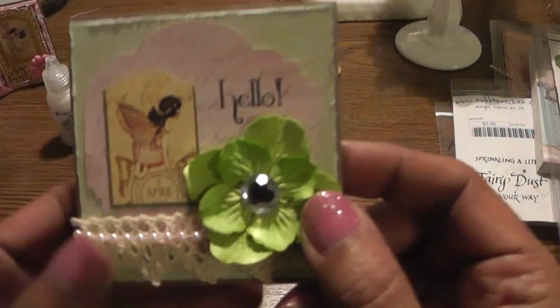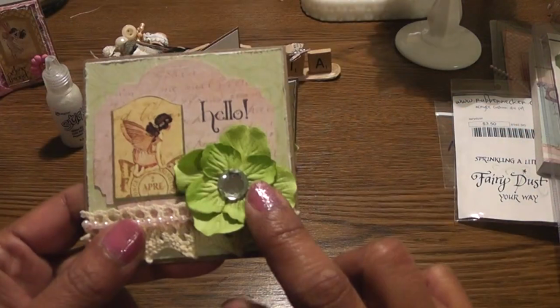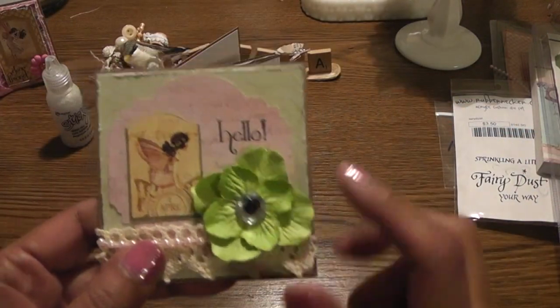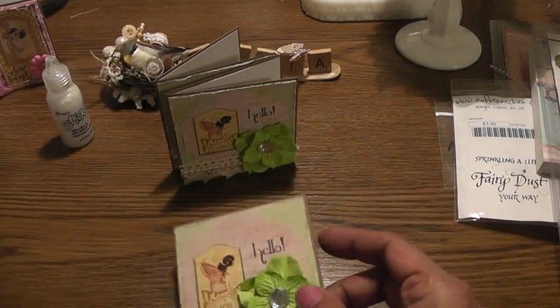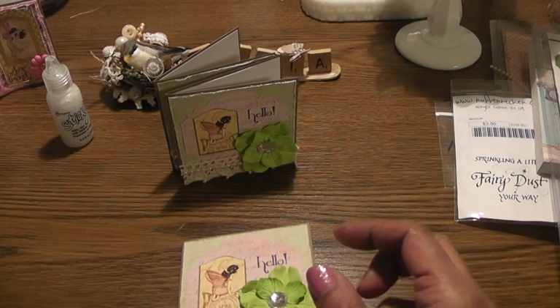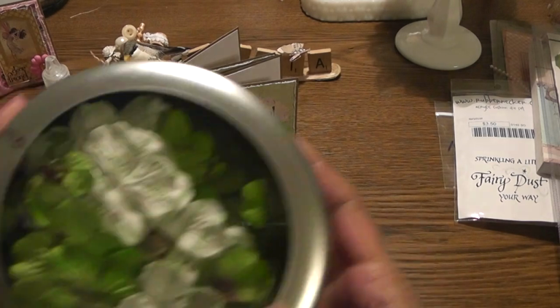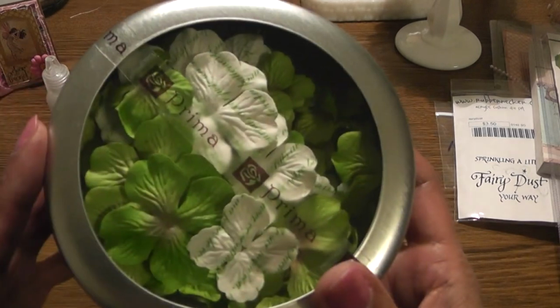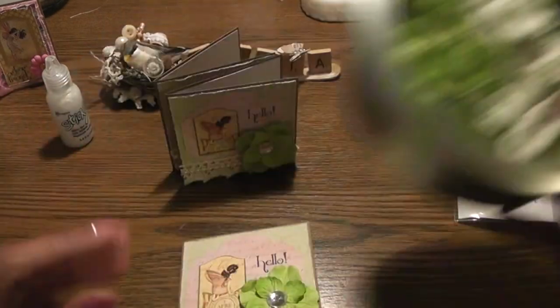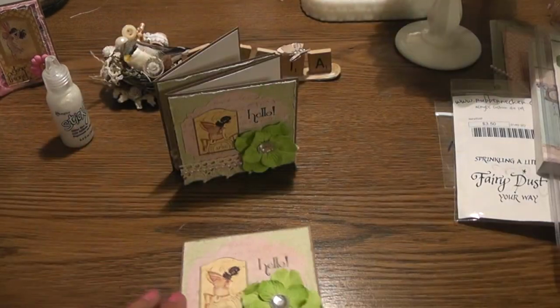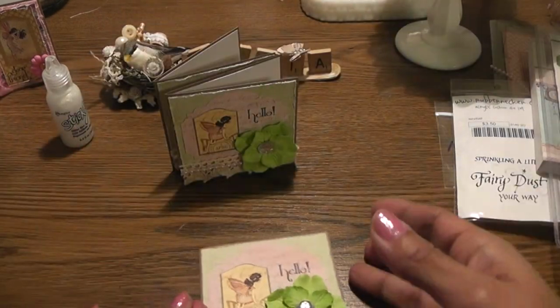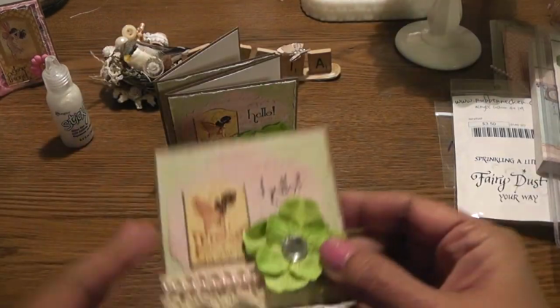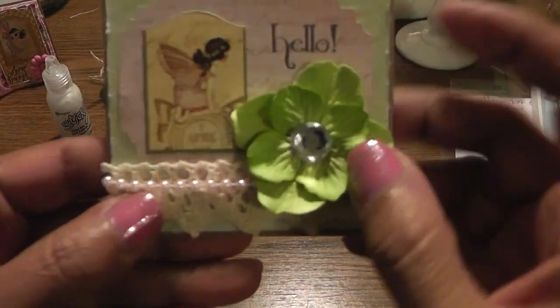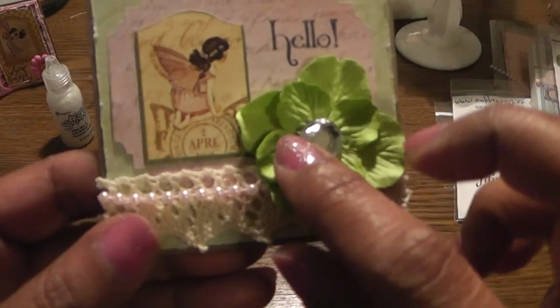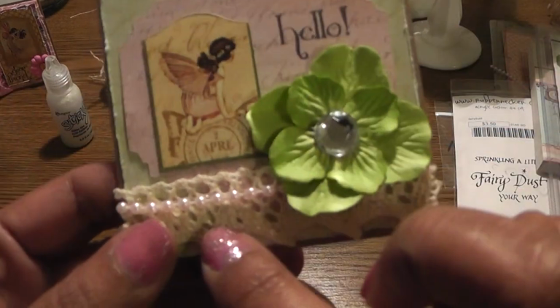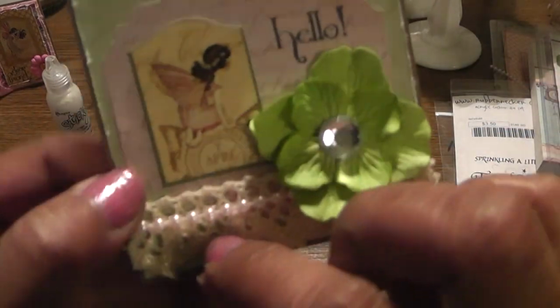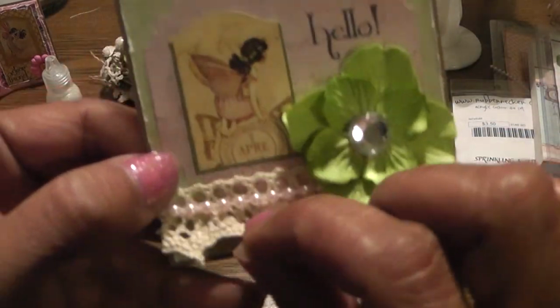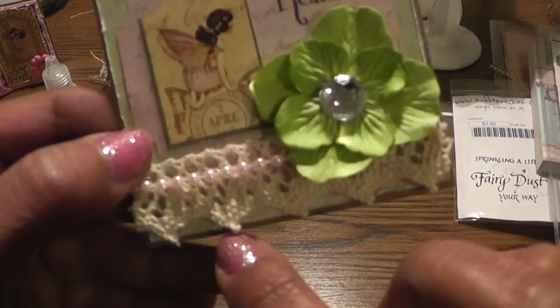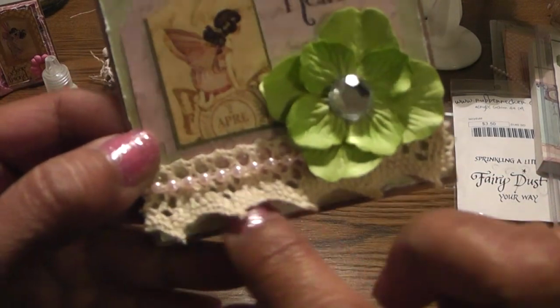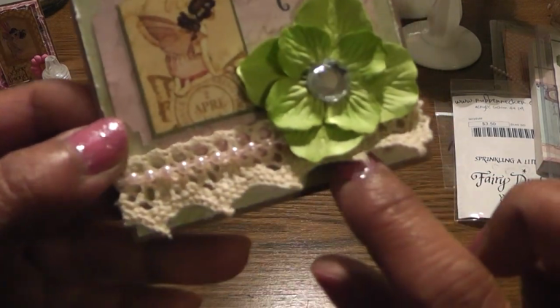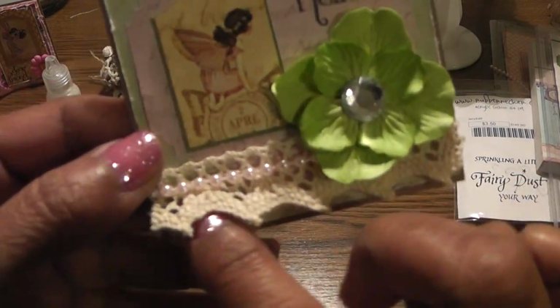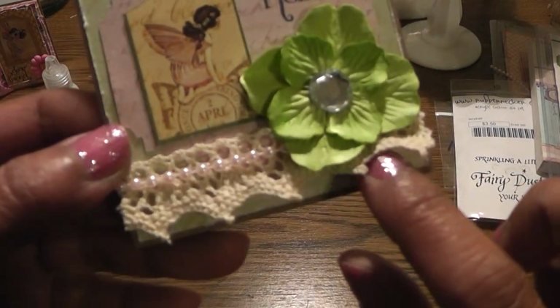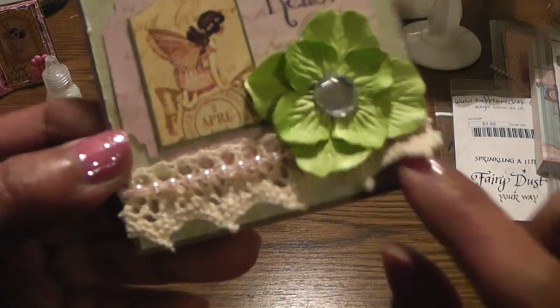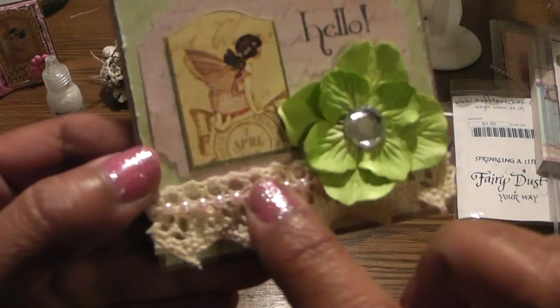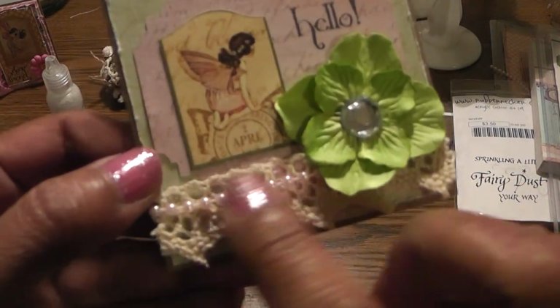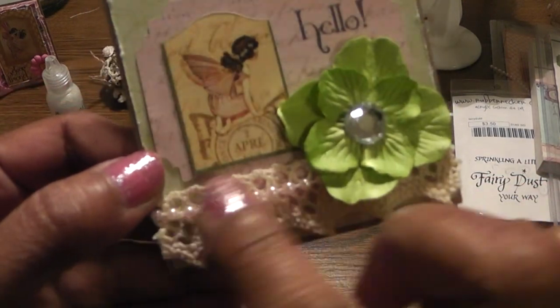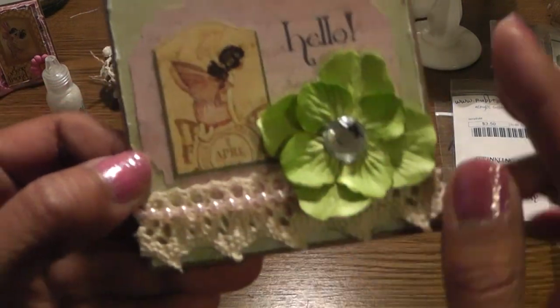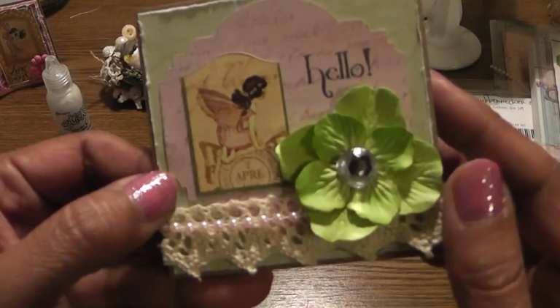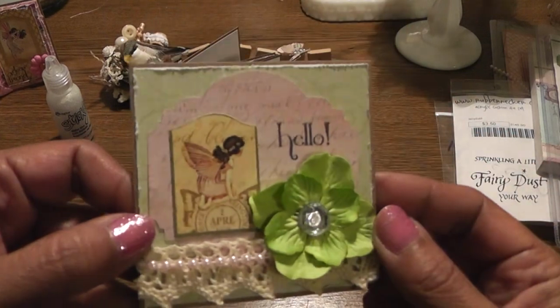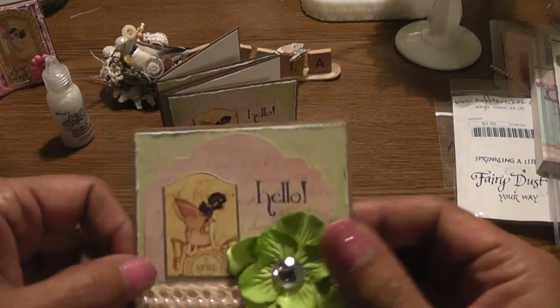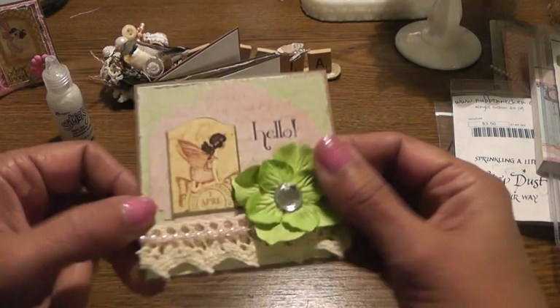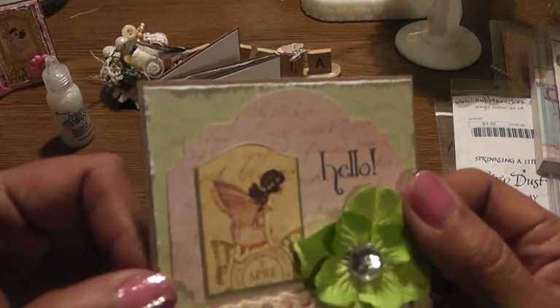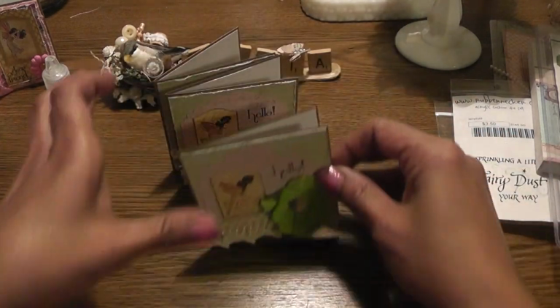These are Prima's Calypso tin flowers, and I added a bling in the center. There's the crochet ribbon trim that Marcia gave me - thank you Marcia. And the pearls. So that's the first three.